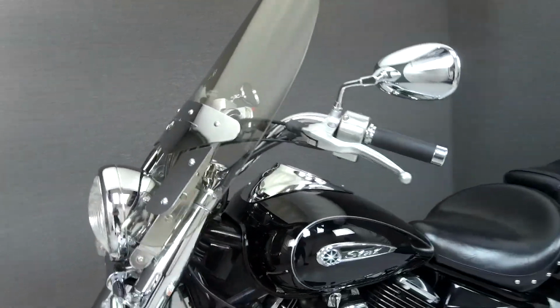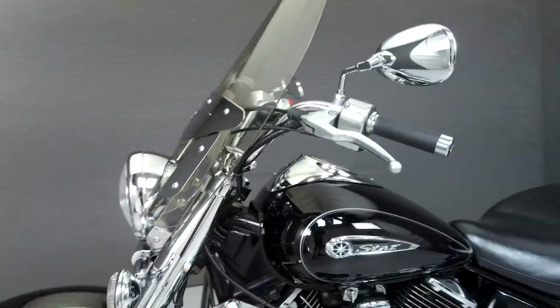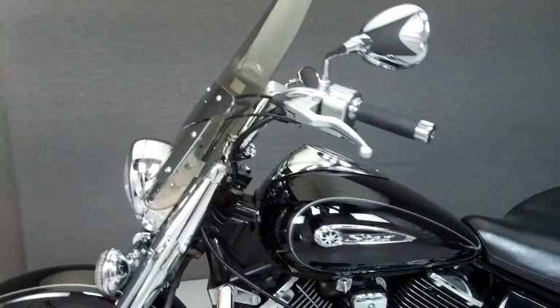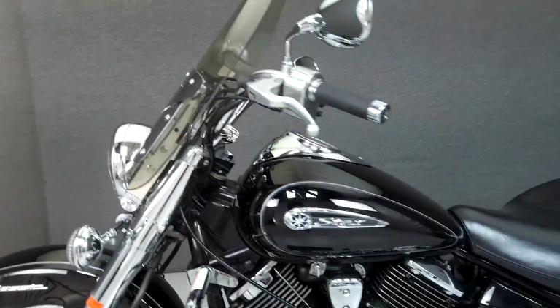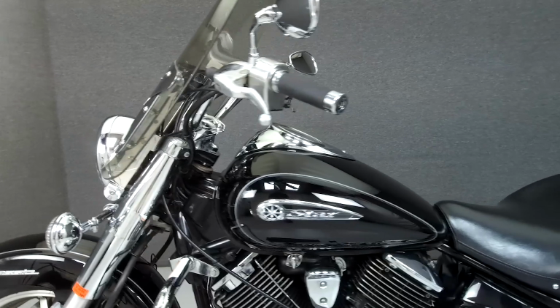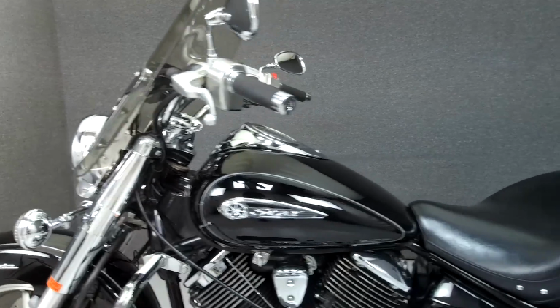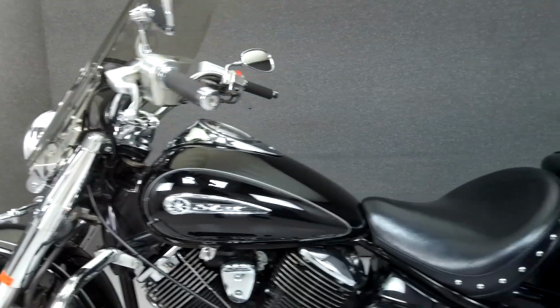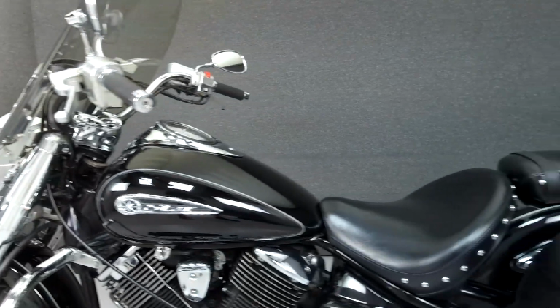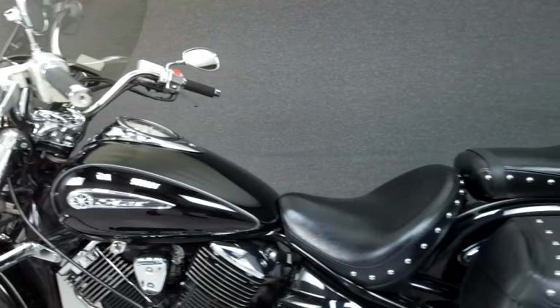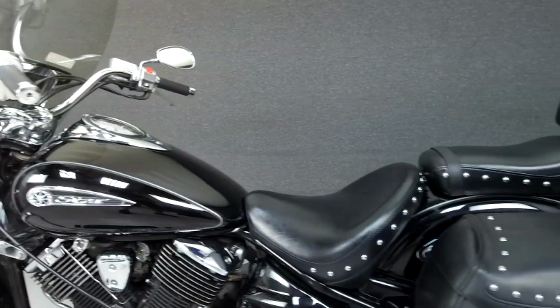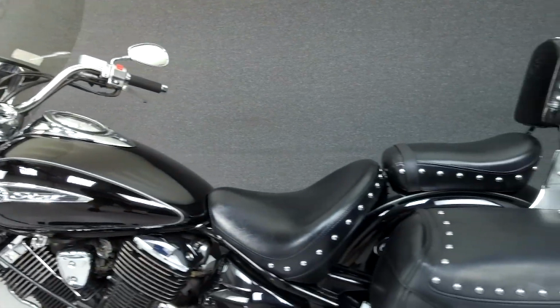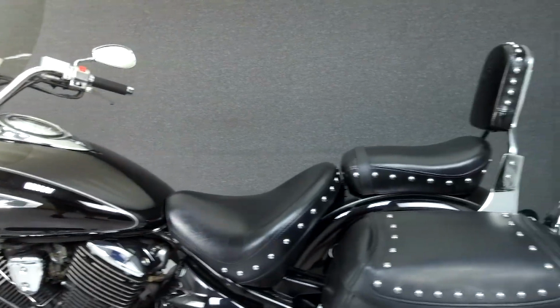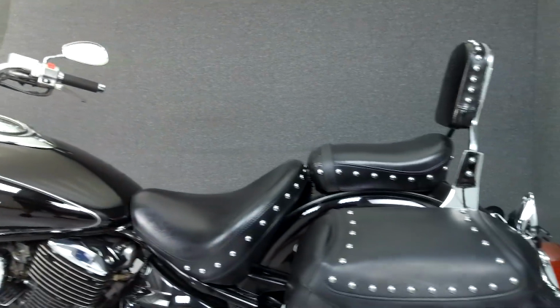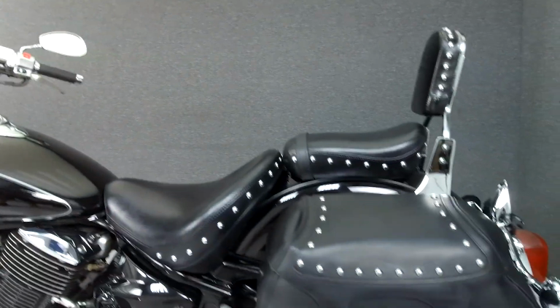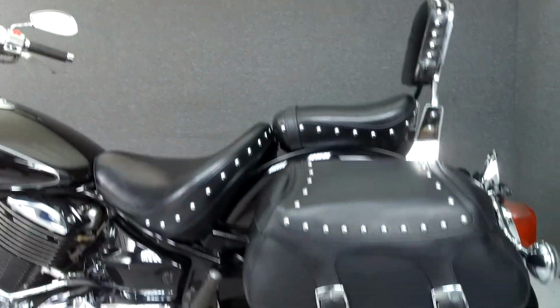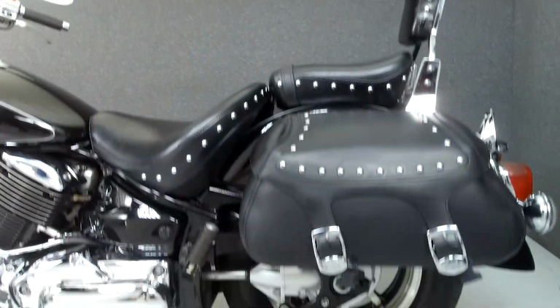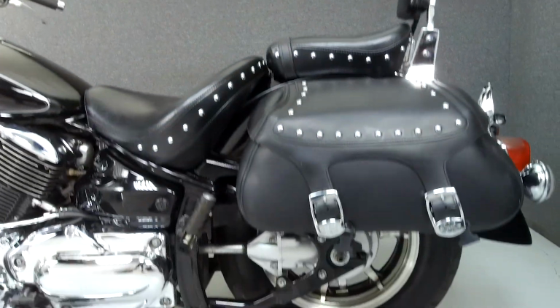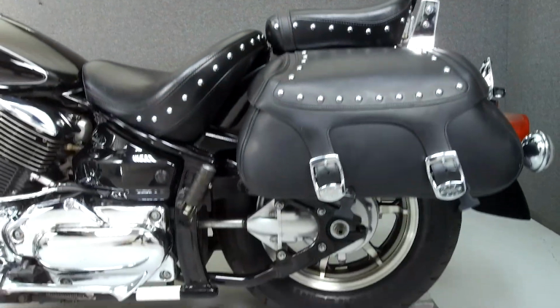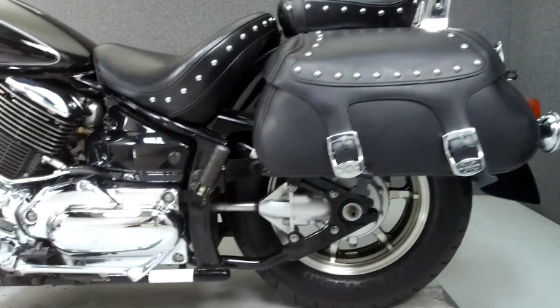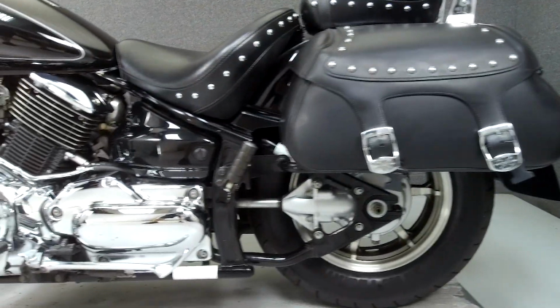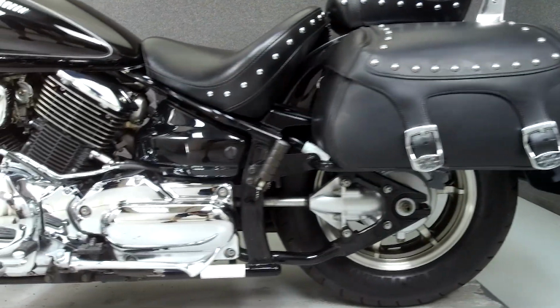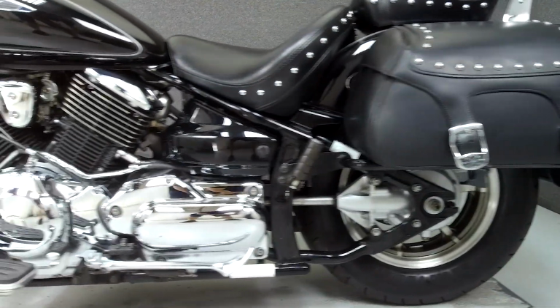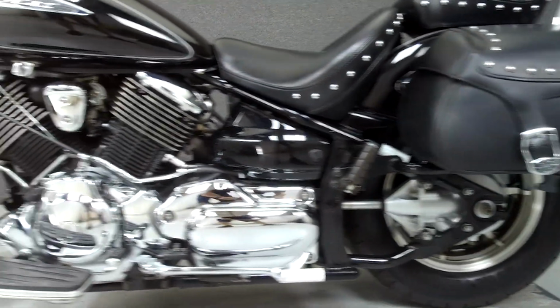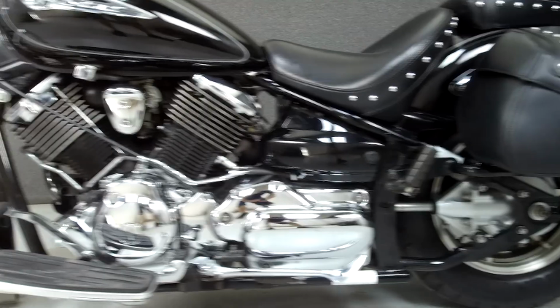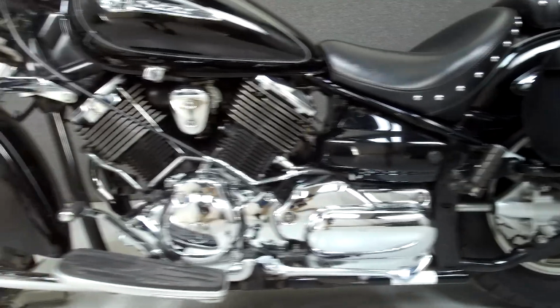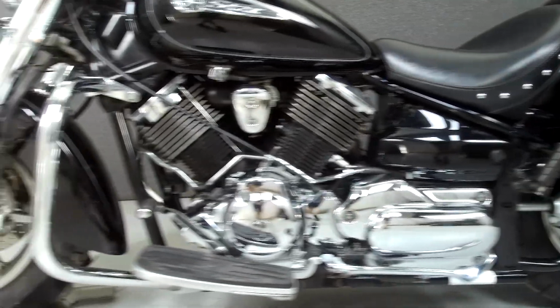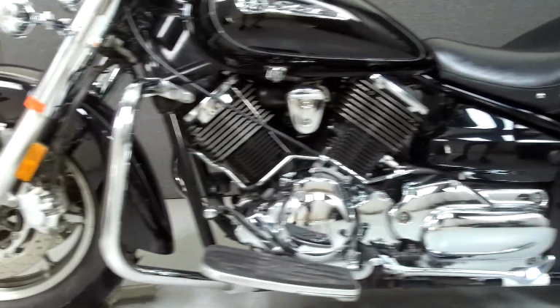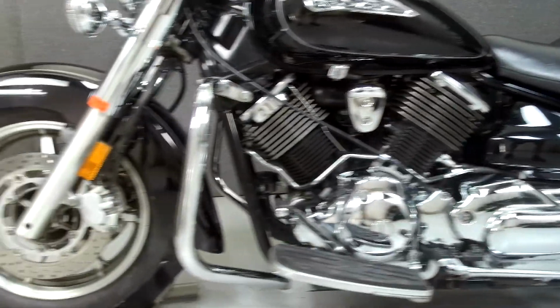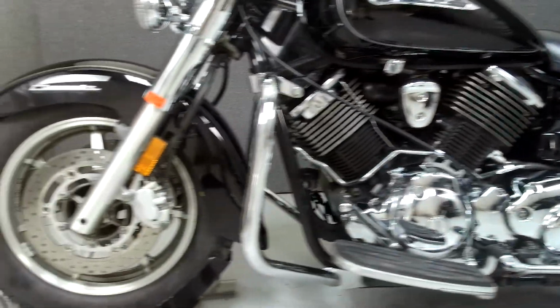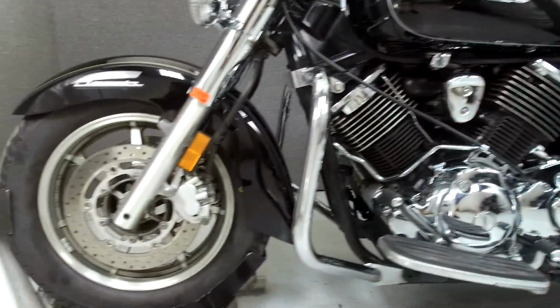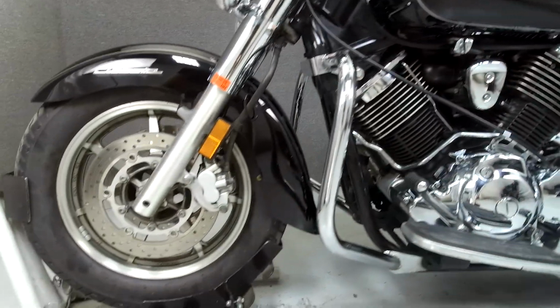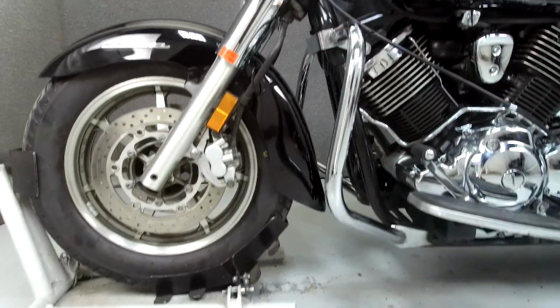This bike has been upgraded with an engine guard. This vehicle has been fully serviced, detailed, and comes with a 90-day nationwide warranty.